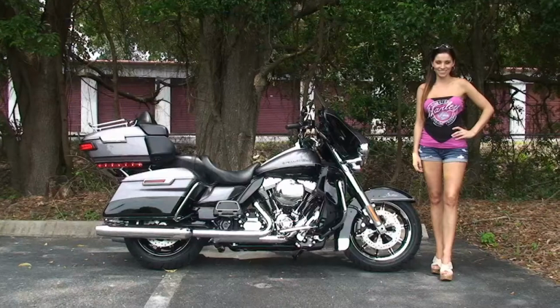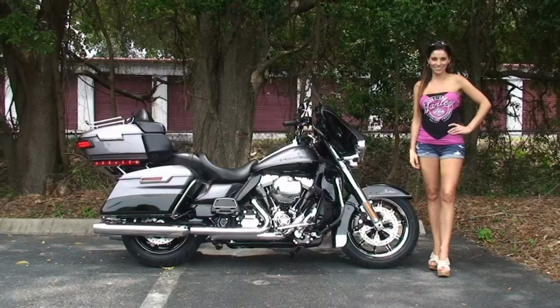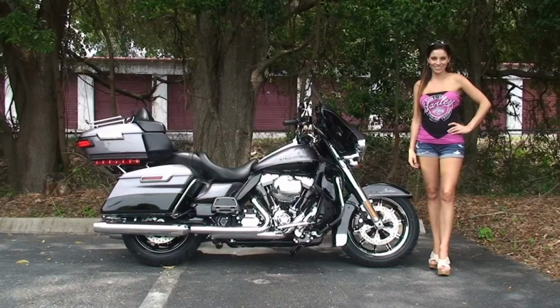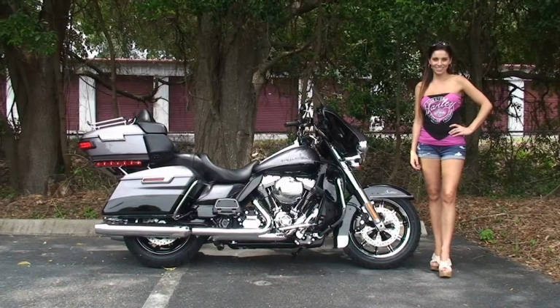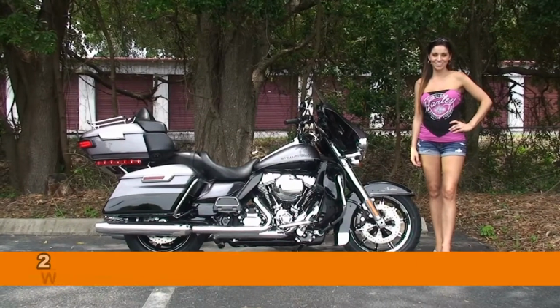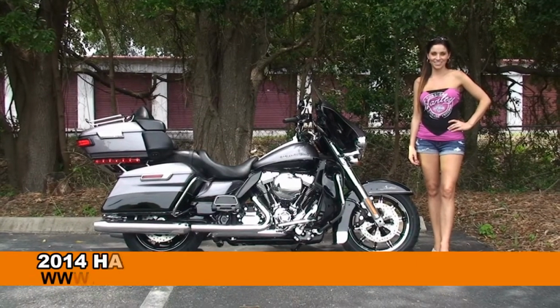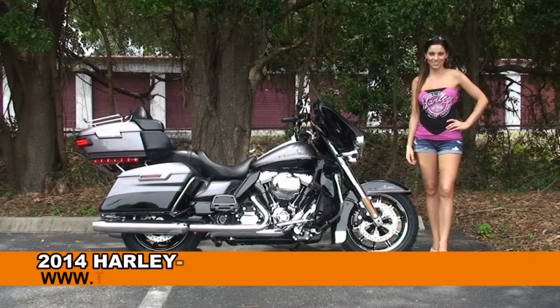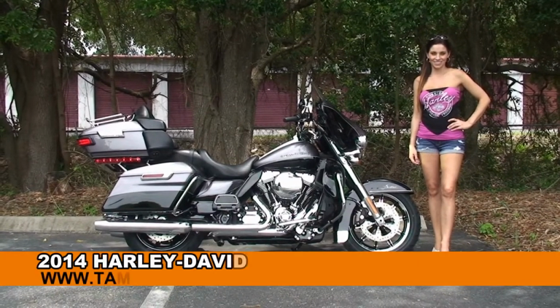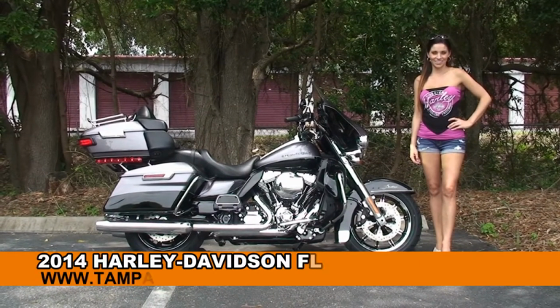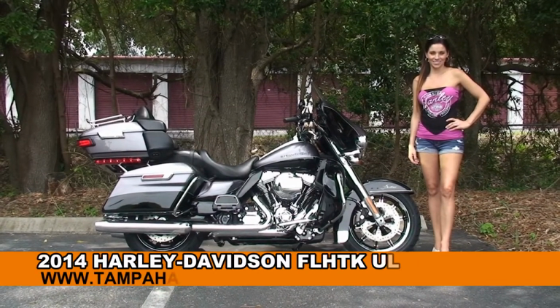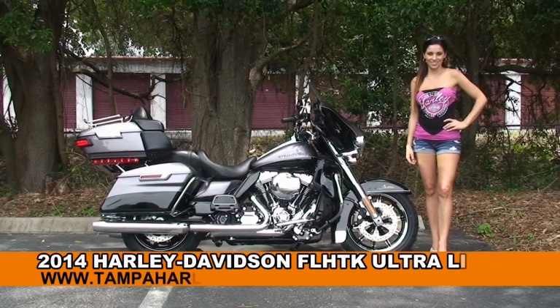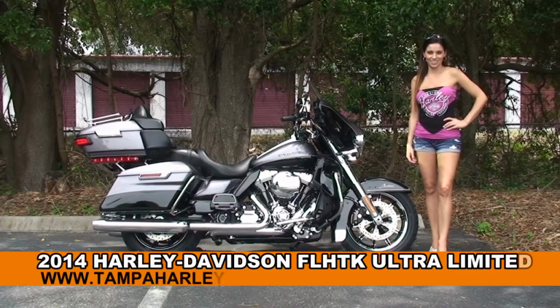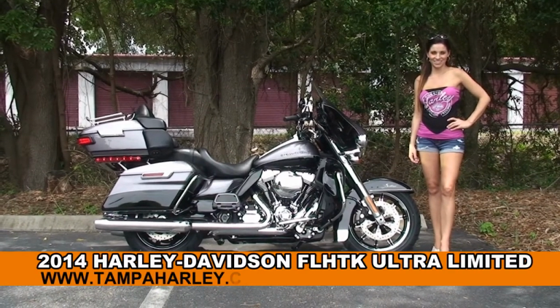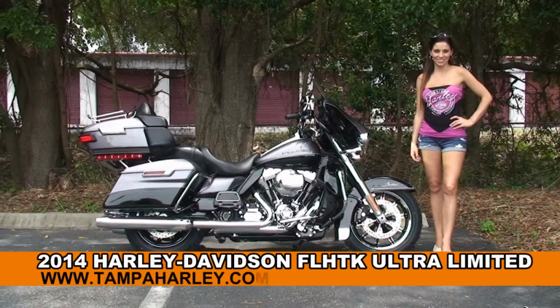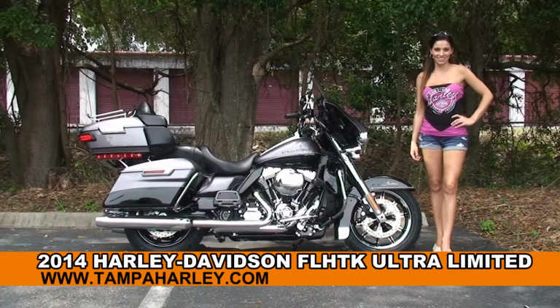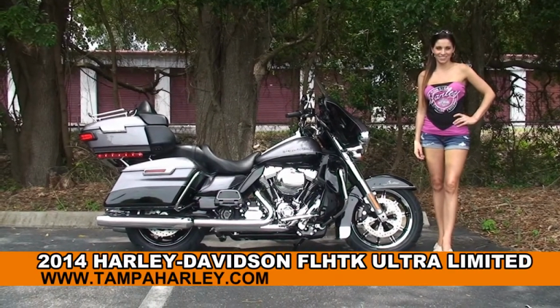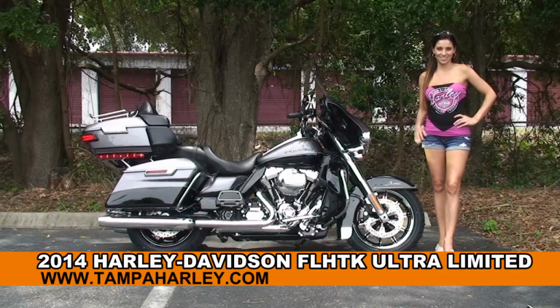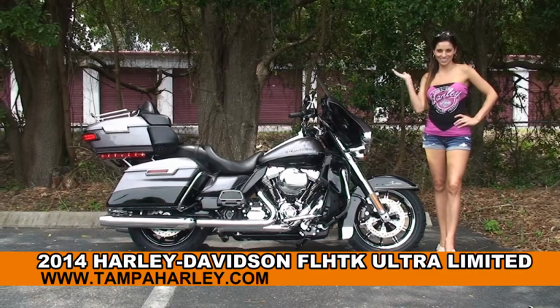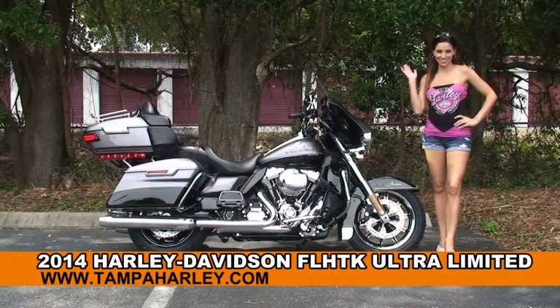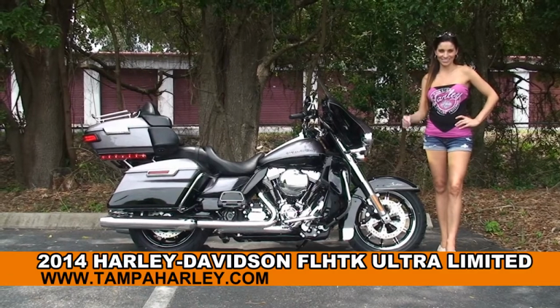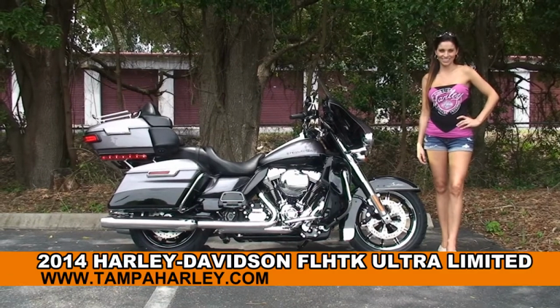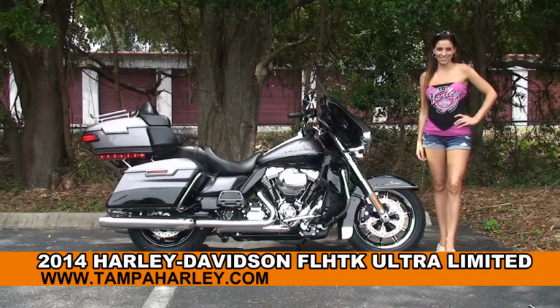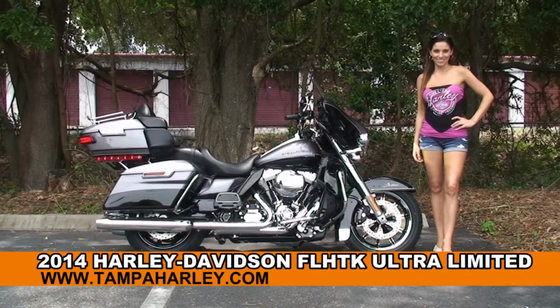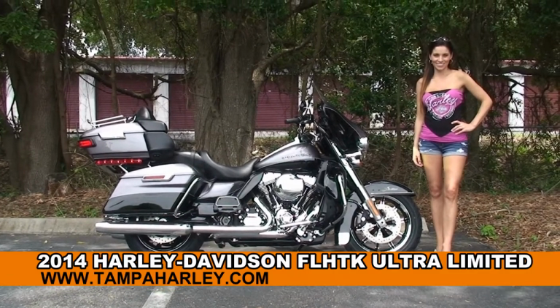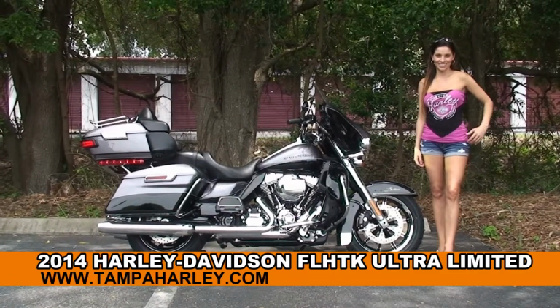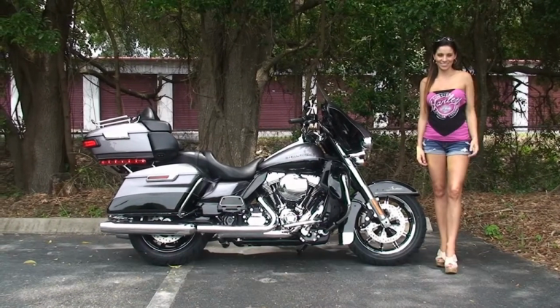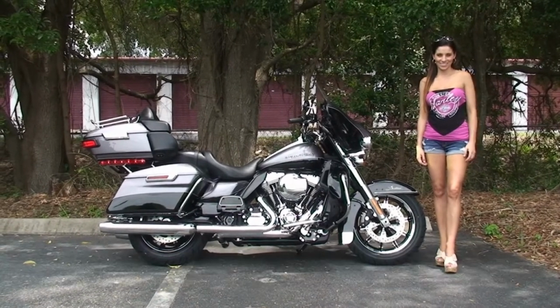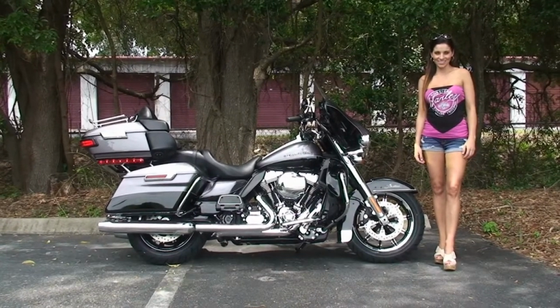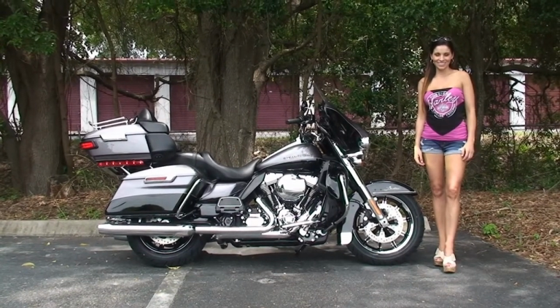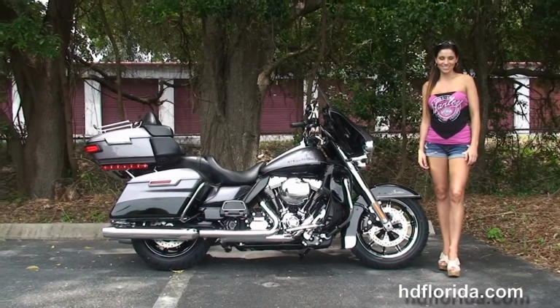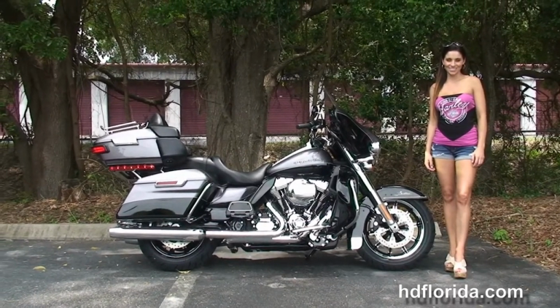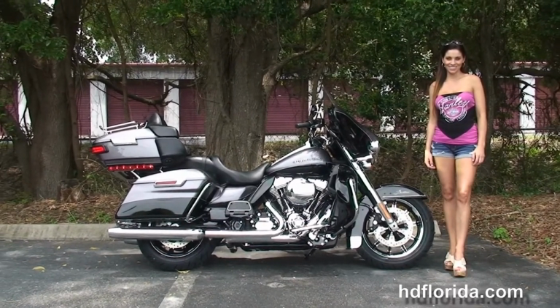Welcome everyone to the world-famous Harley-Davidson of New Port Richey. First of all, I want everyone to say hello to Stevie, and next I want to show you our primo brand-new 2014 Ultra Limited.